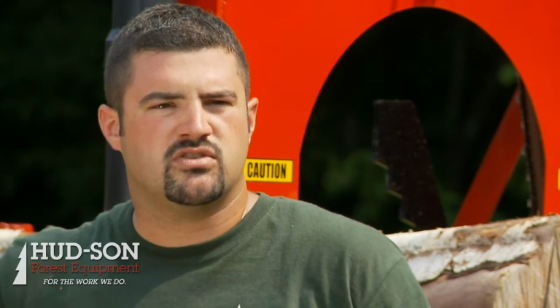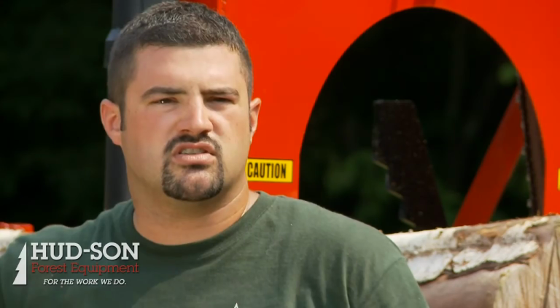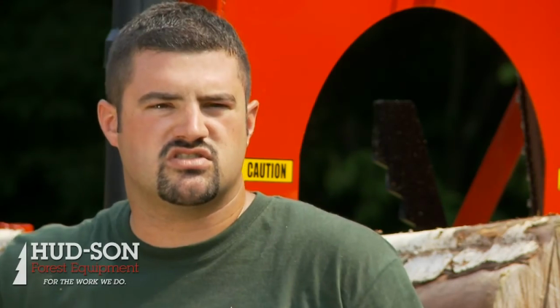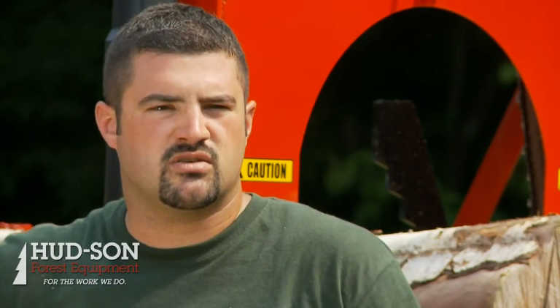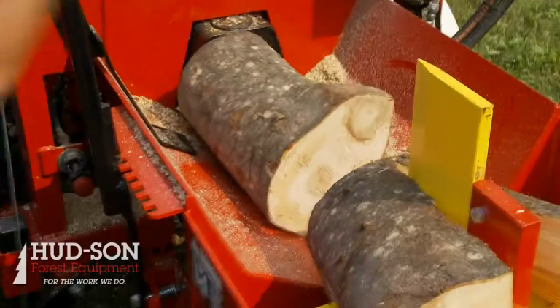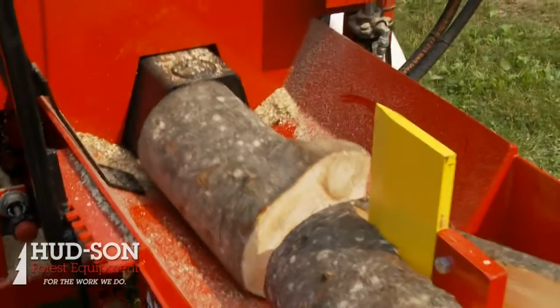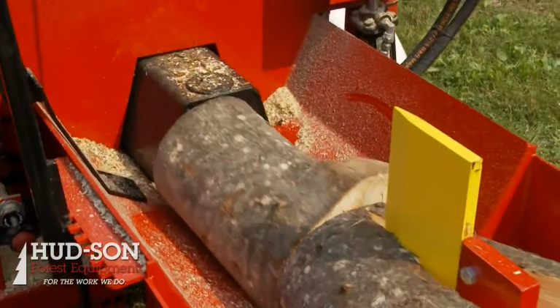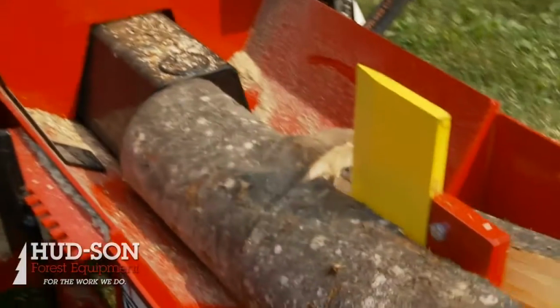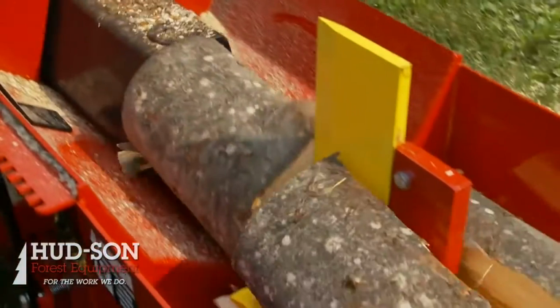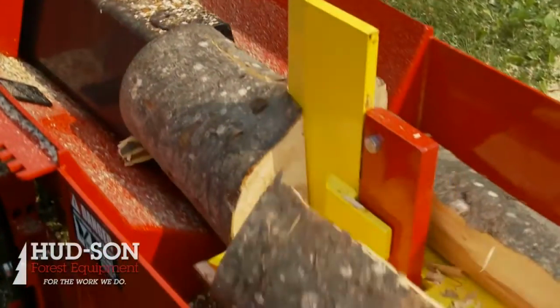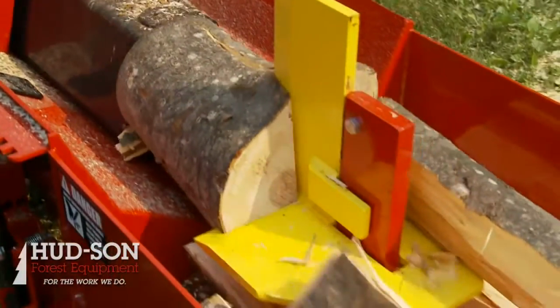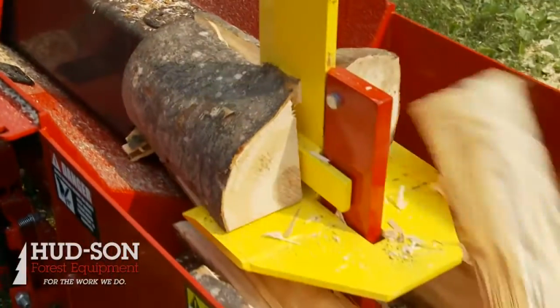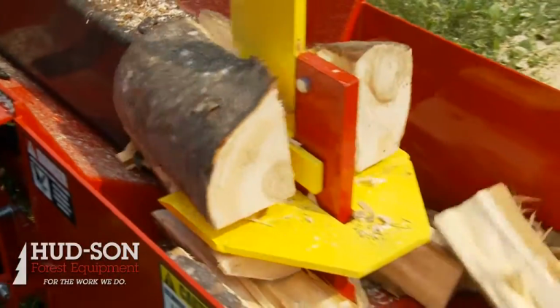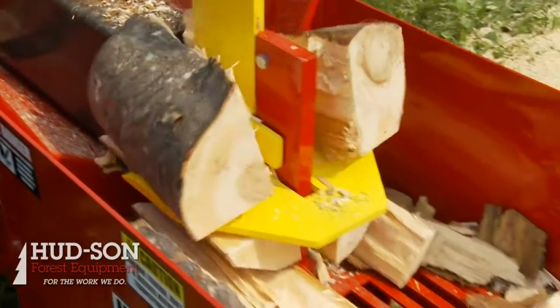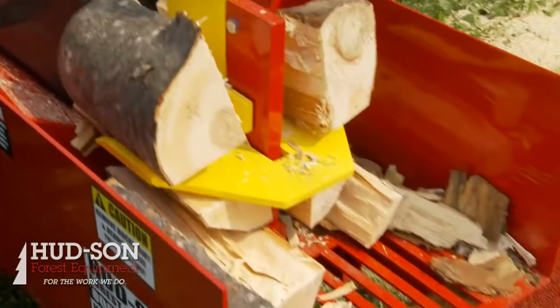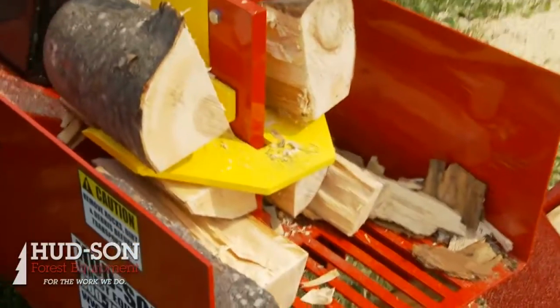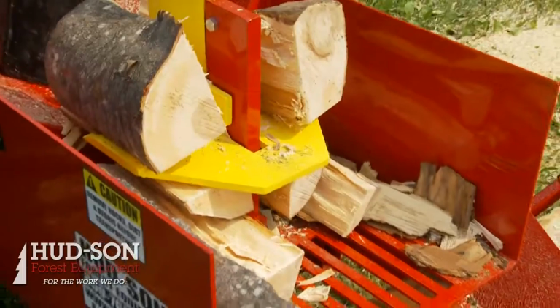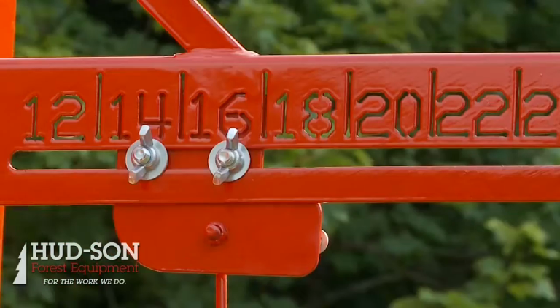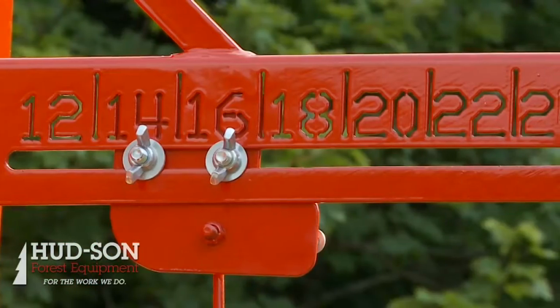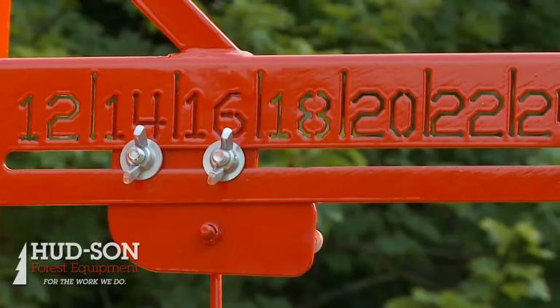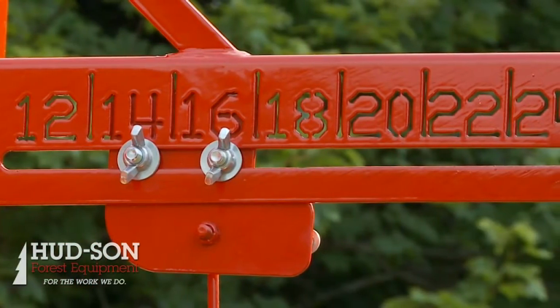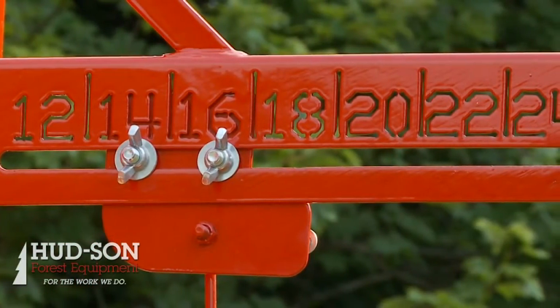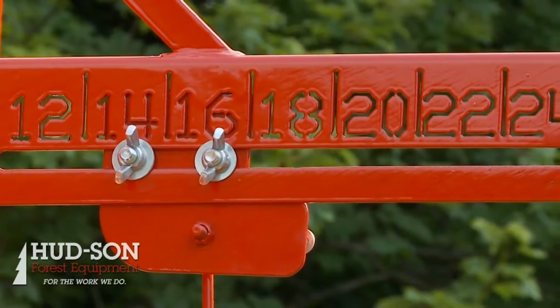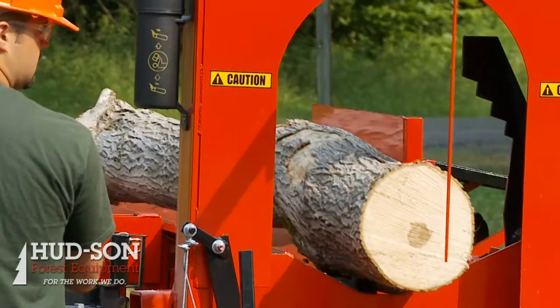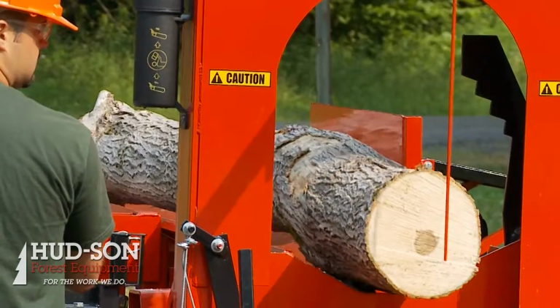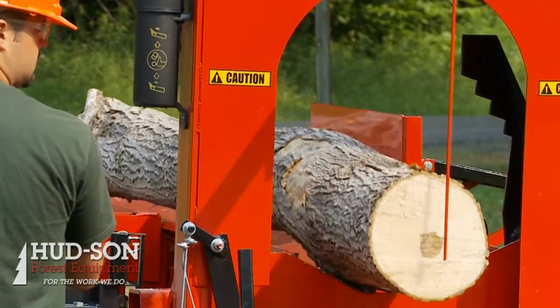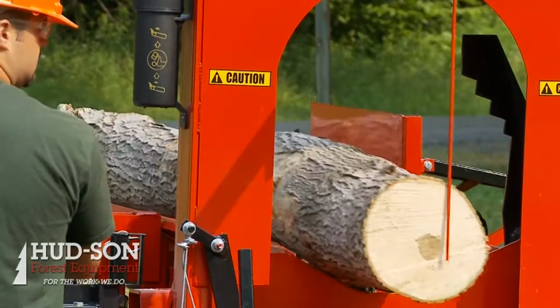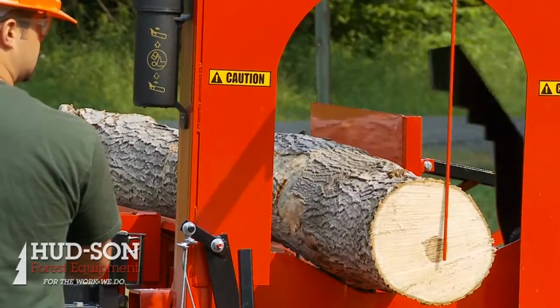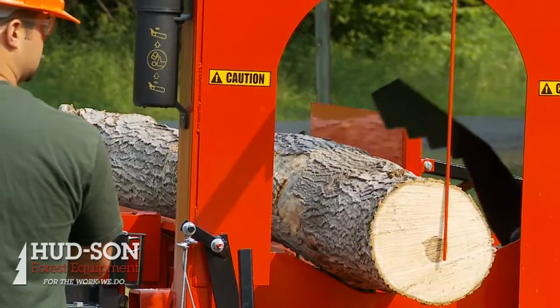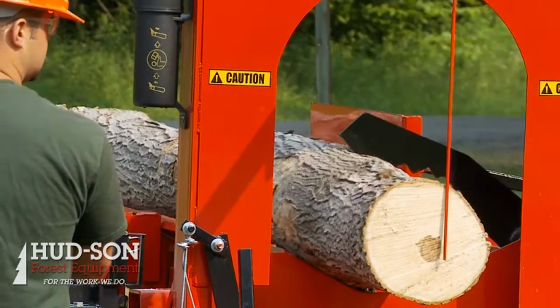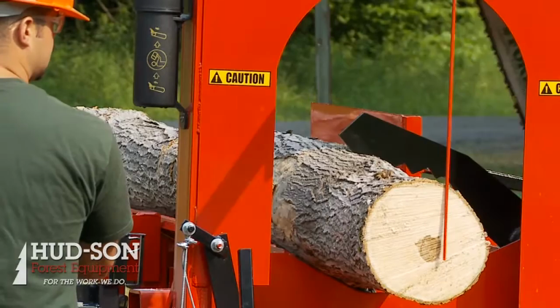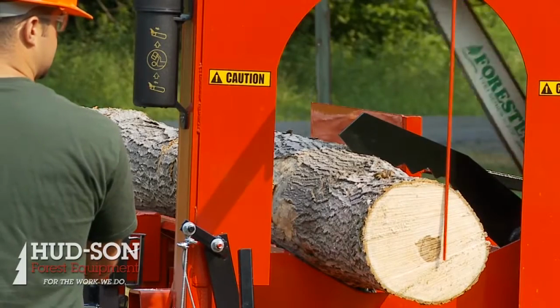Featured here, this is just a standard package. Loads the log, feeds your log in, cuts it and splits it to size. The Brute has a nice measuring system. Feed it out, it bumps the stick and you can make your cut.